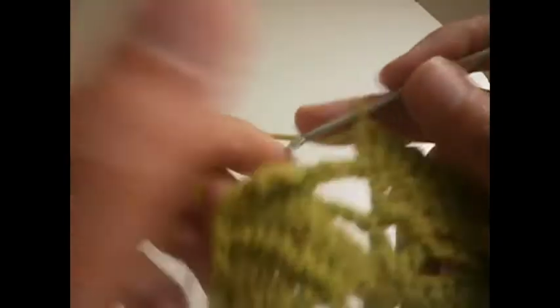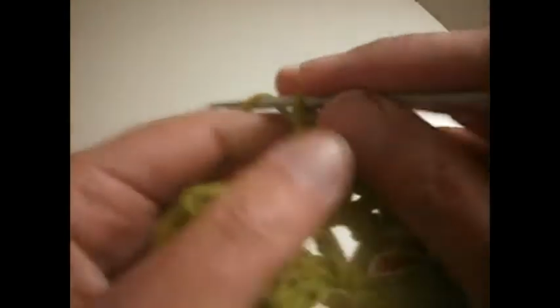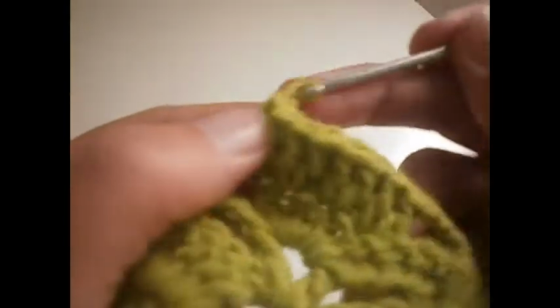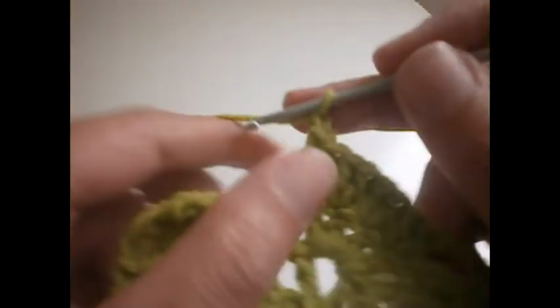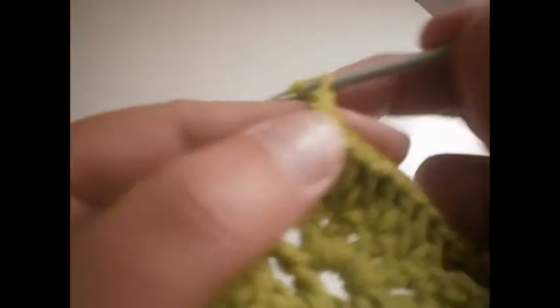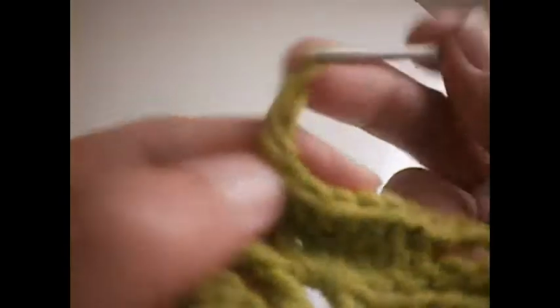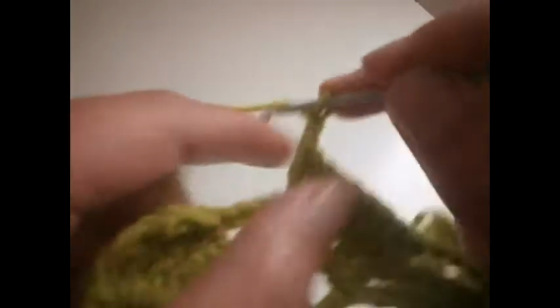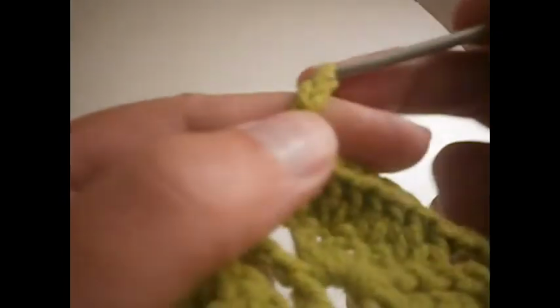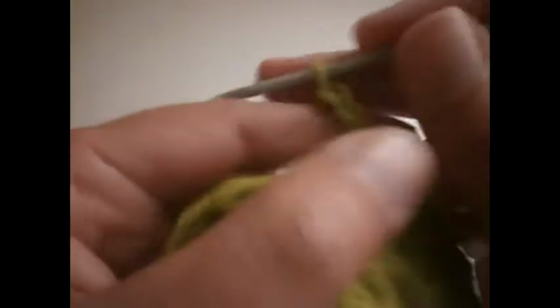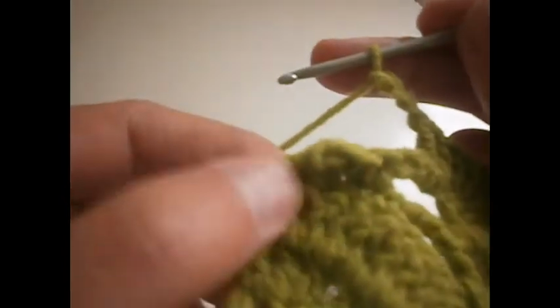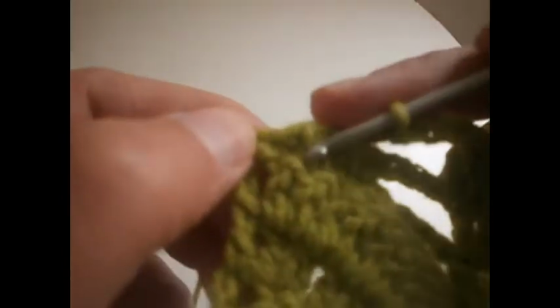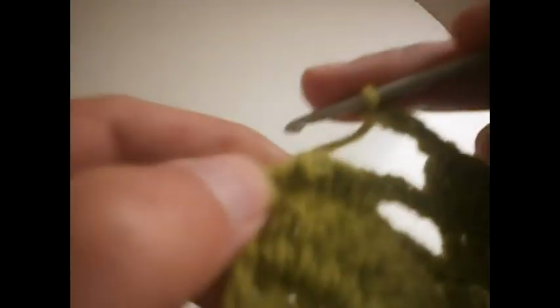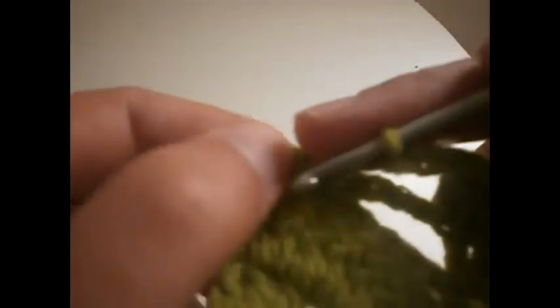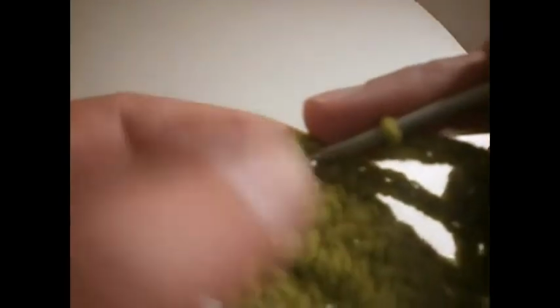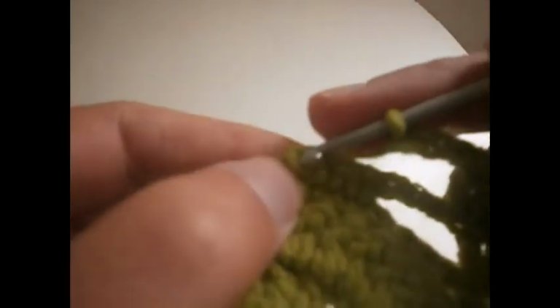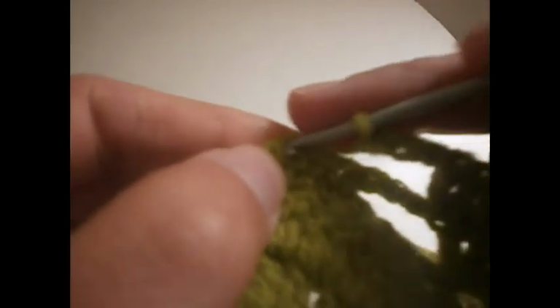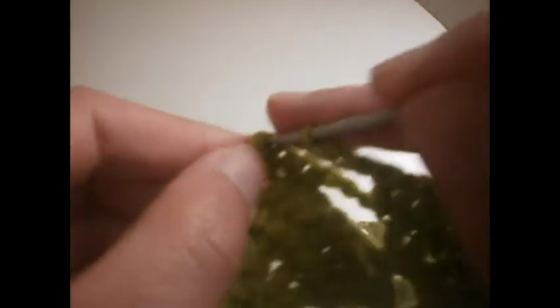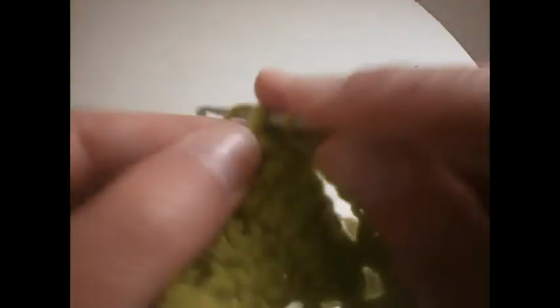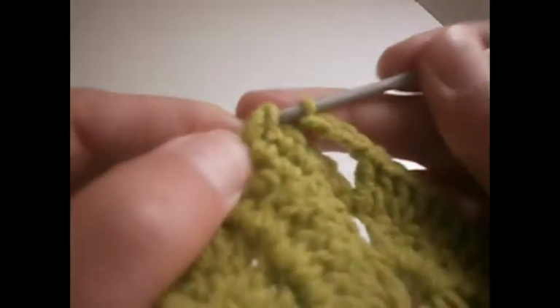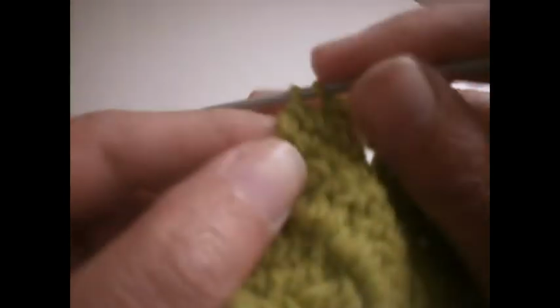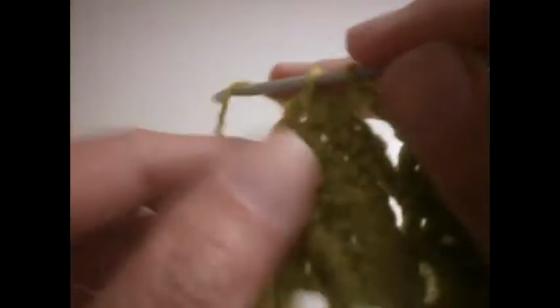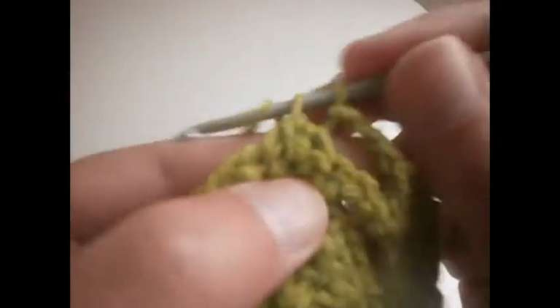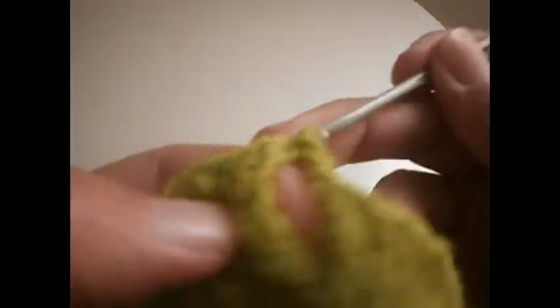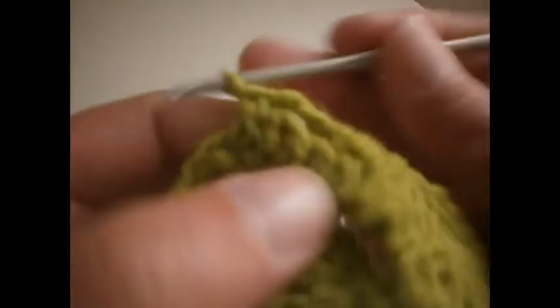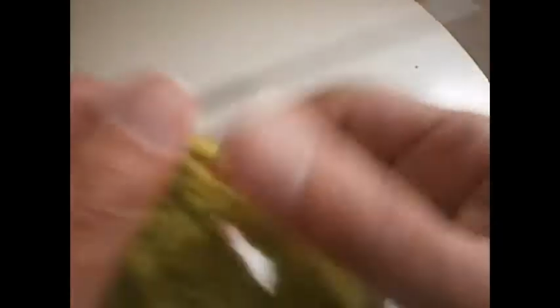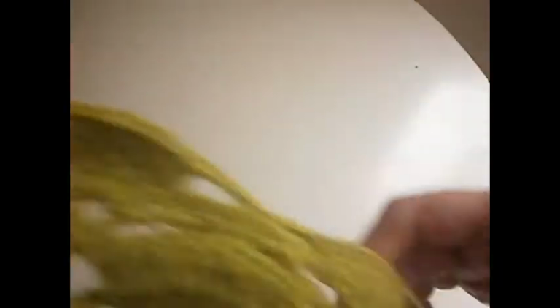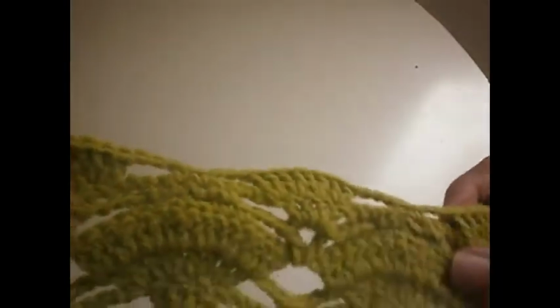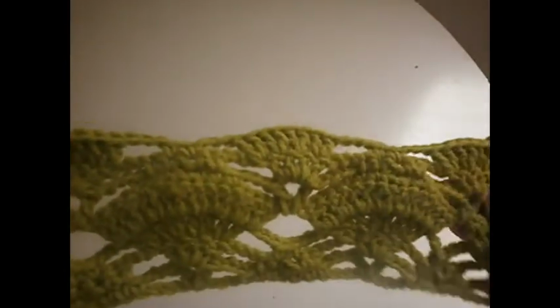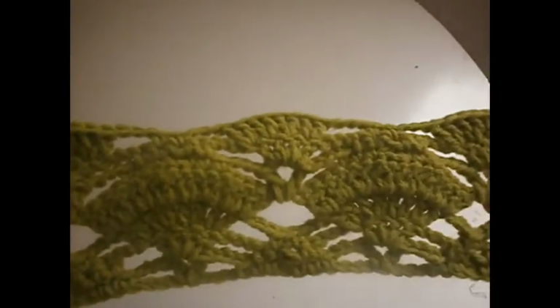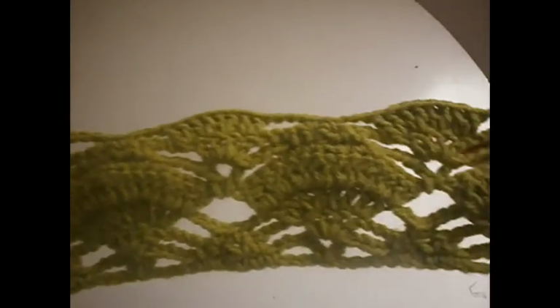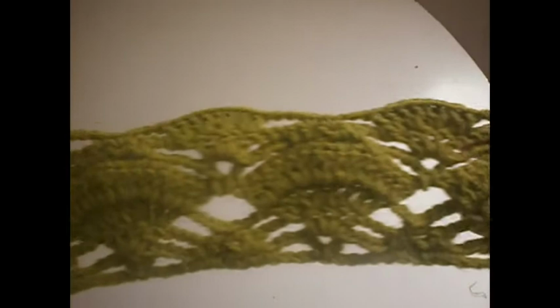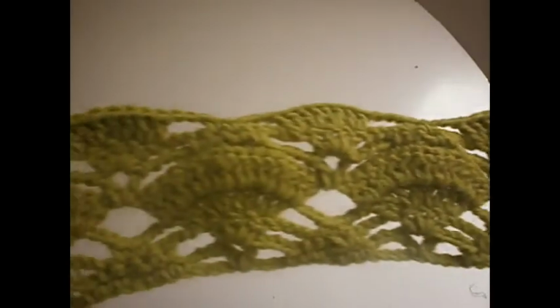Then 3 chains: 1, 2, 3. We go here in the last one and make a single crochet. And that is the other row ready.